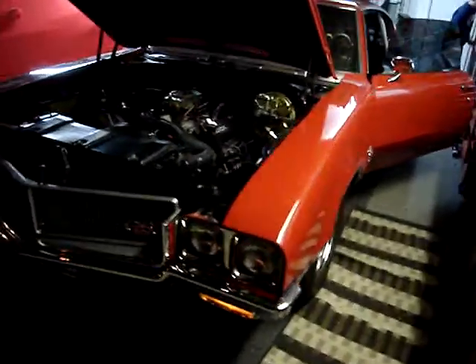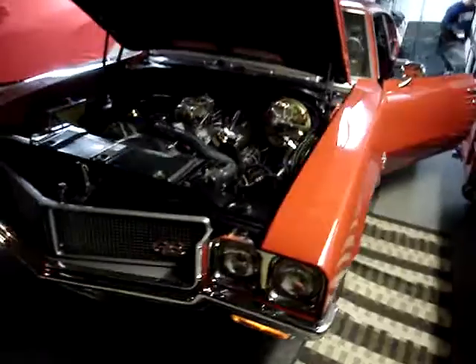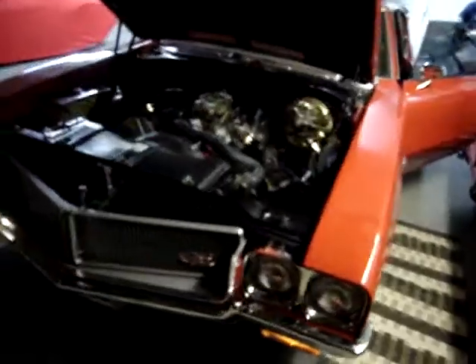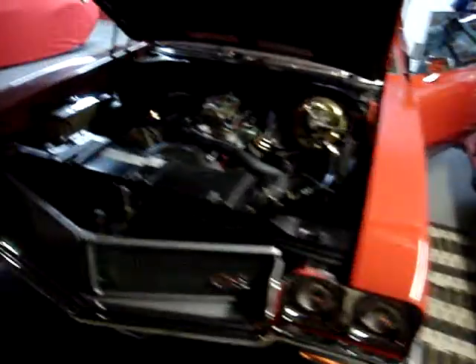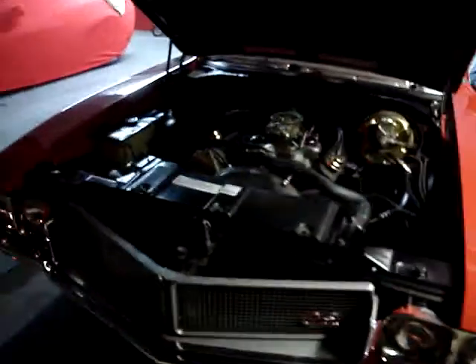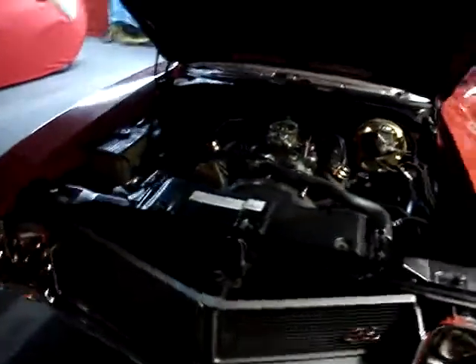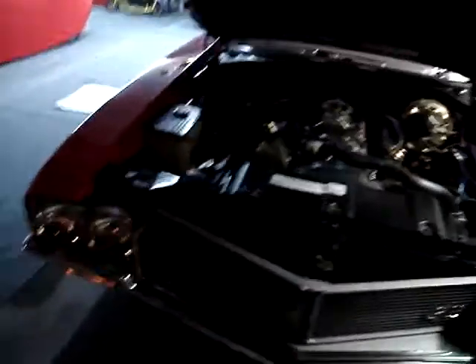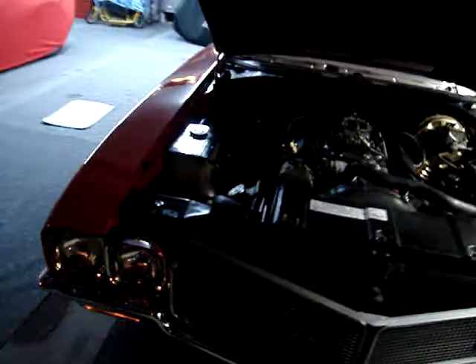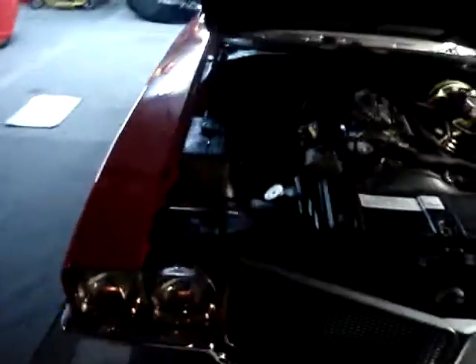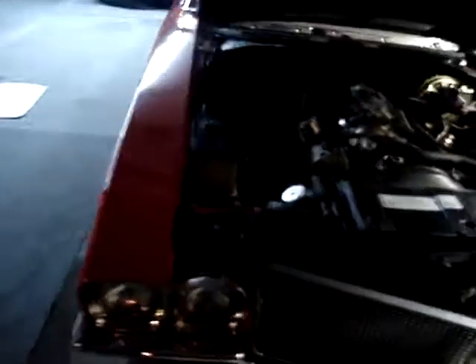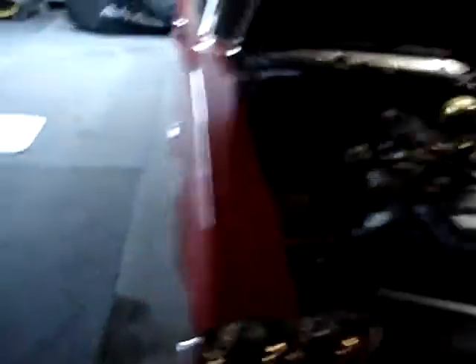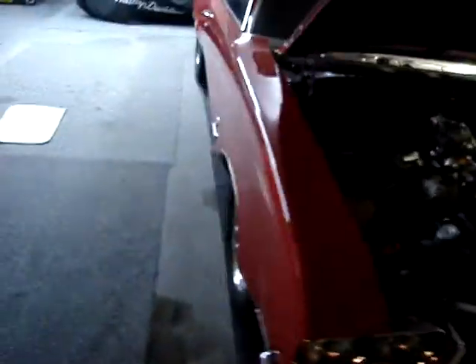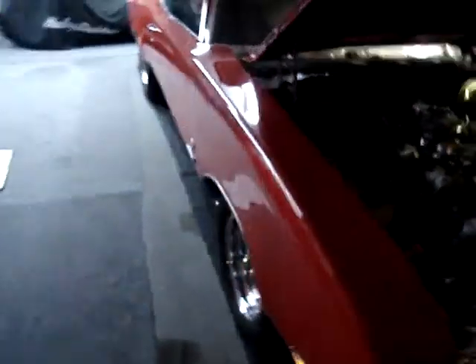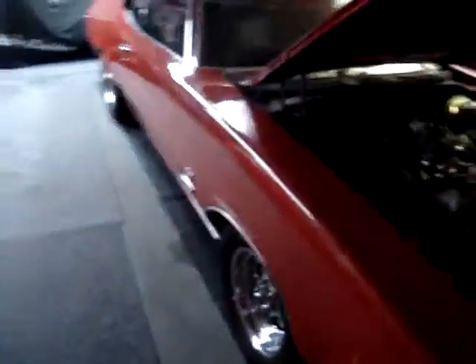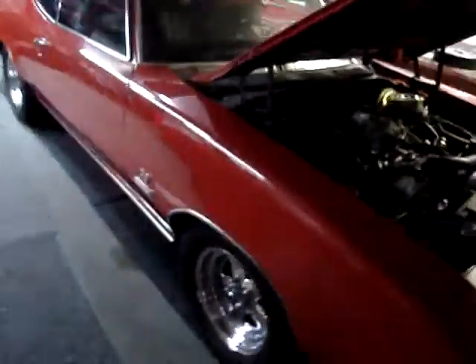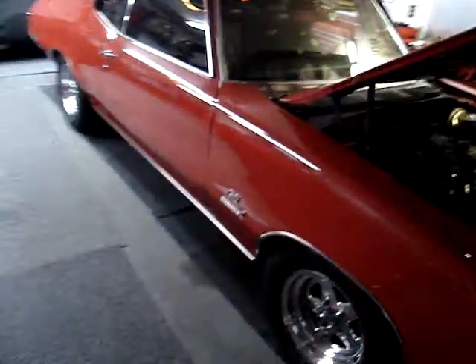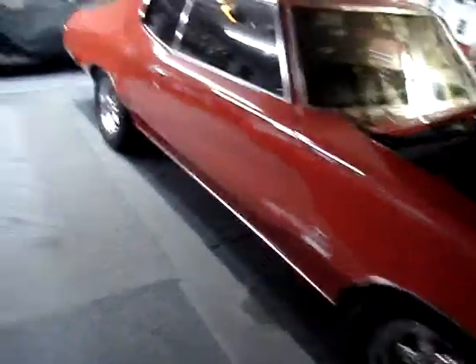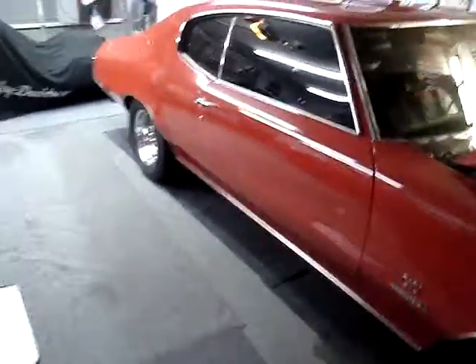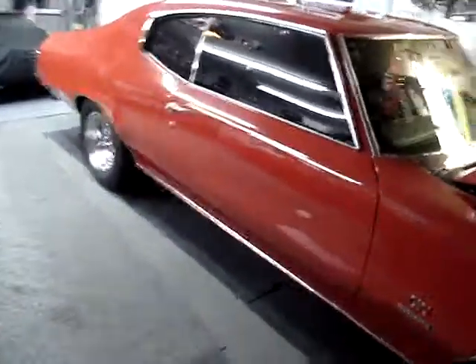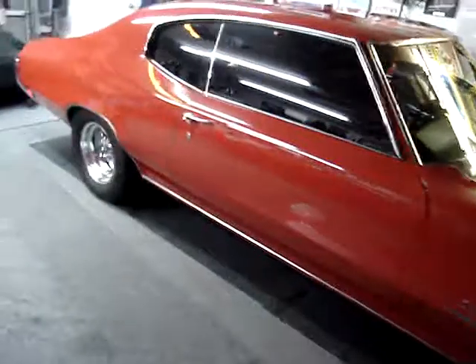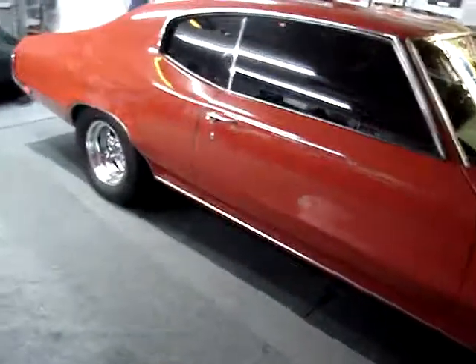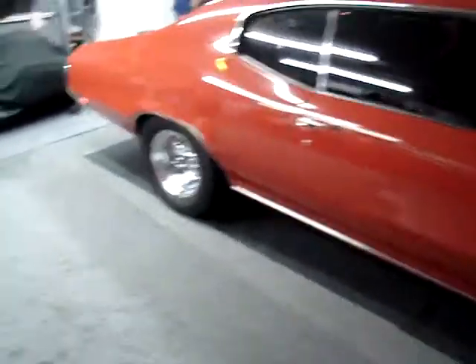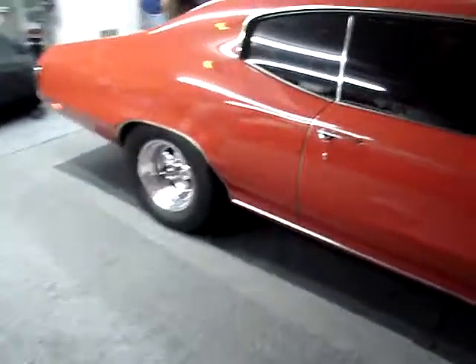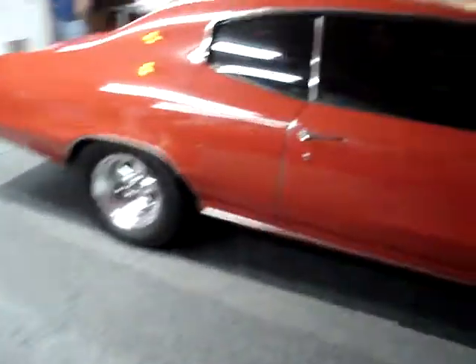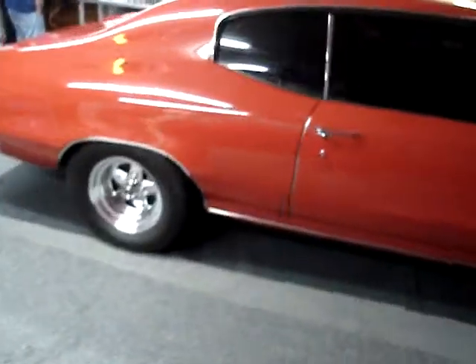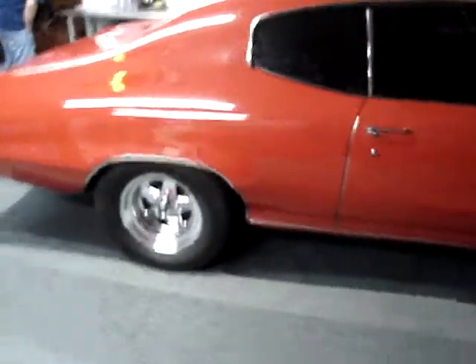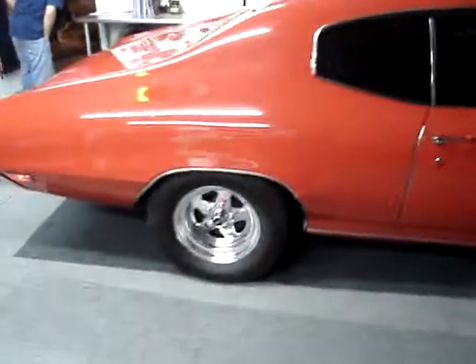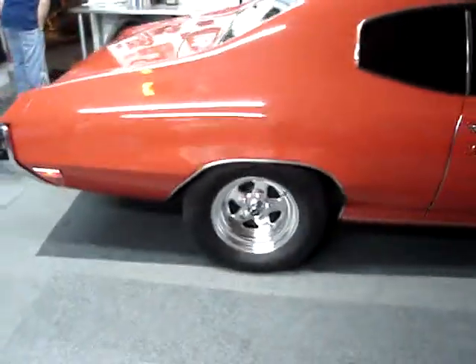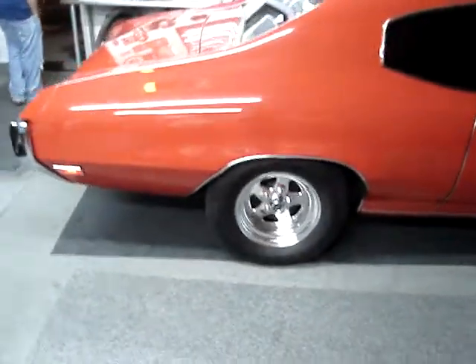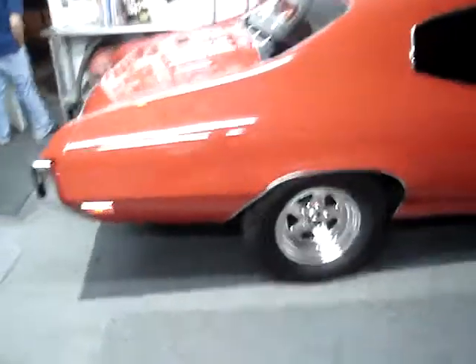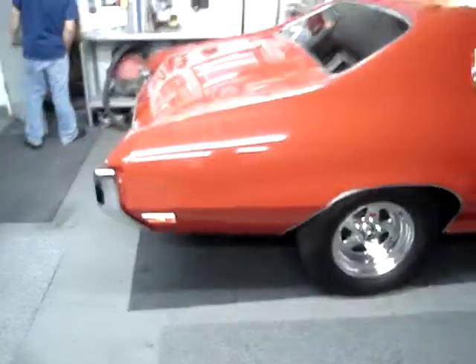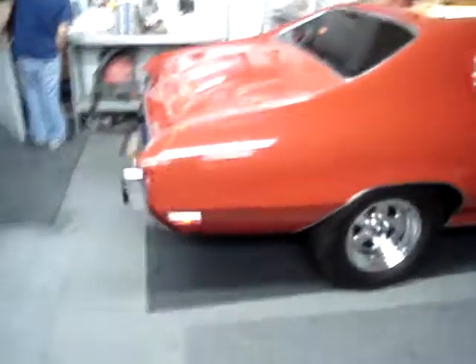1970 GS, Stage 2 heads, 635 horsepower — 610 — 640 pounds of torque. 455.